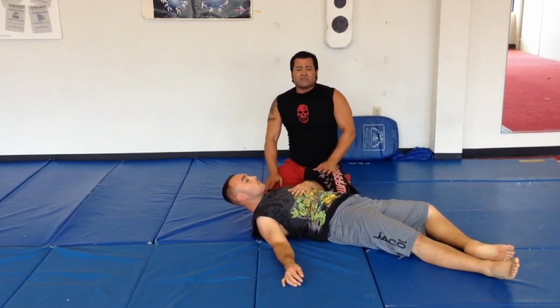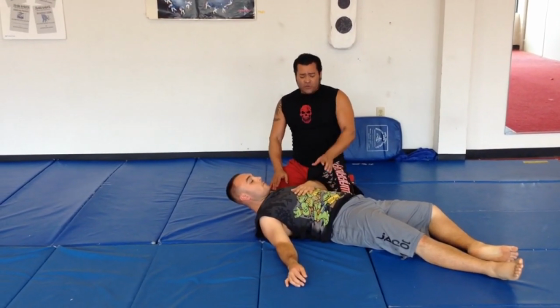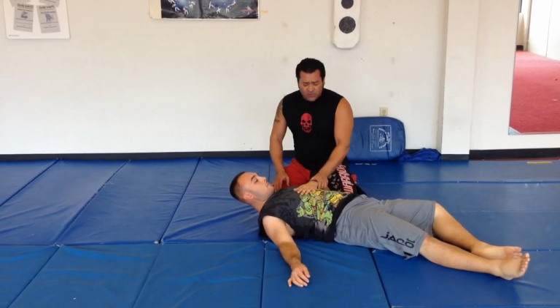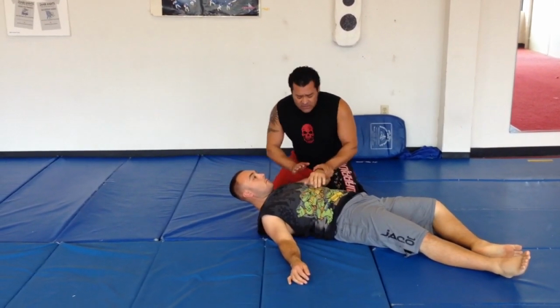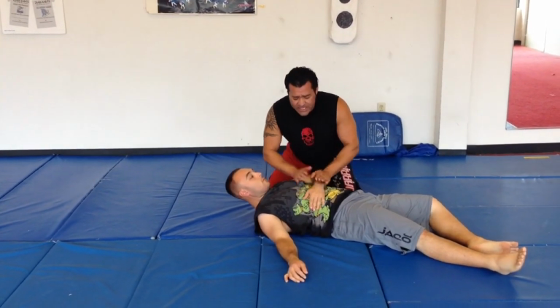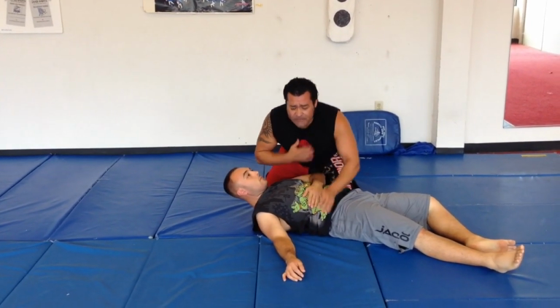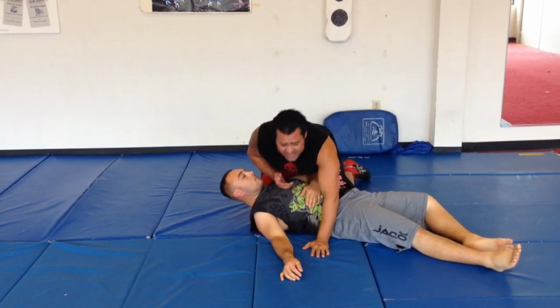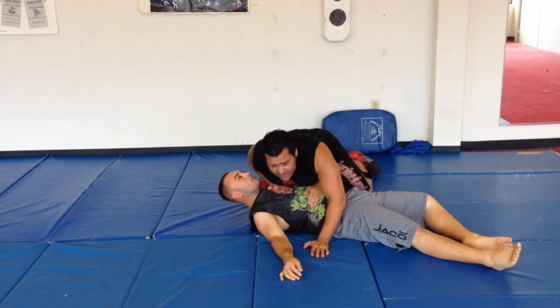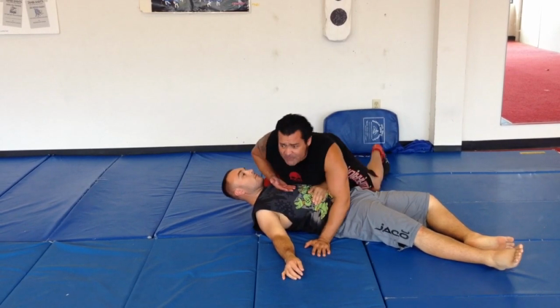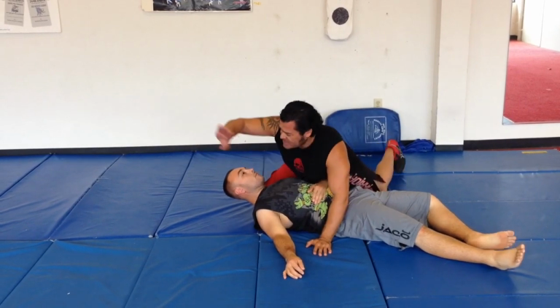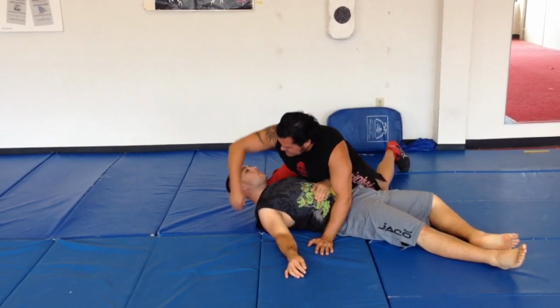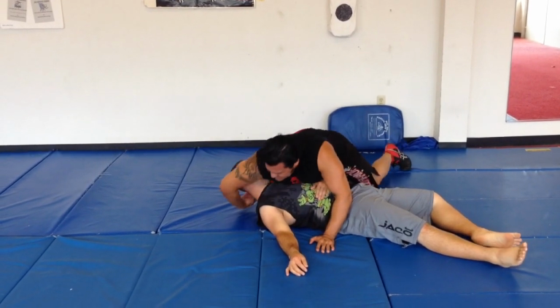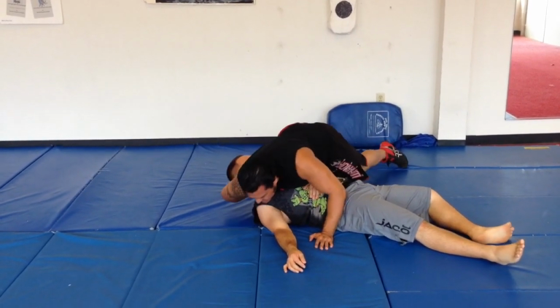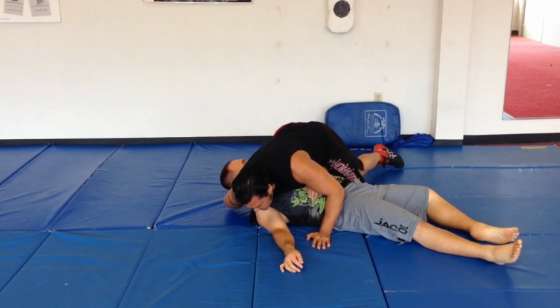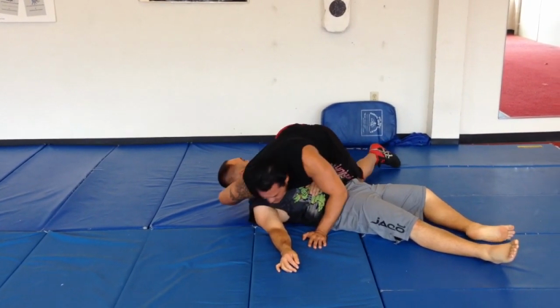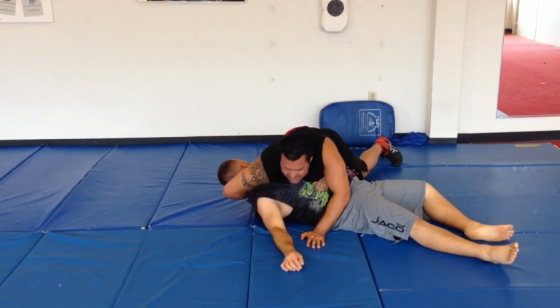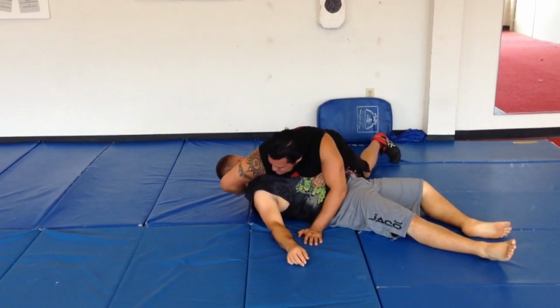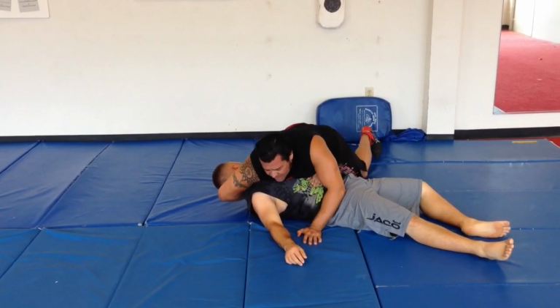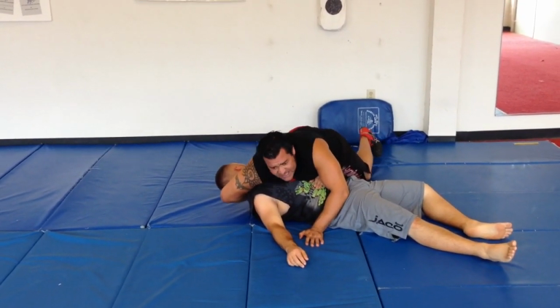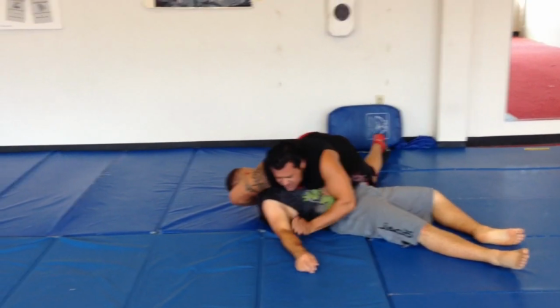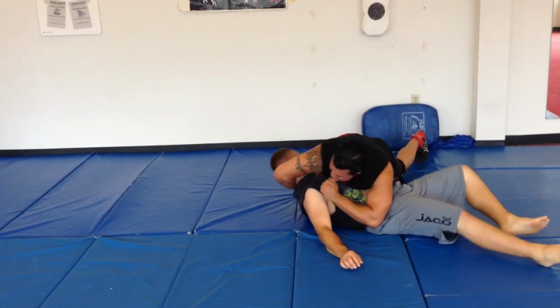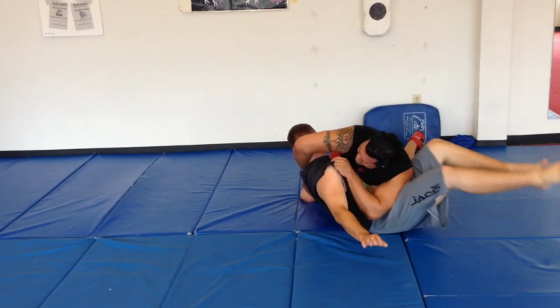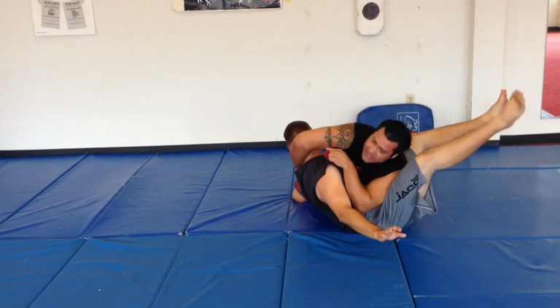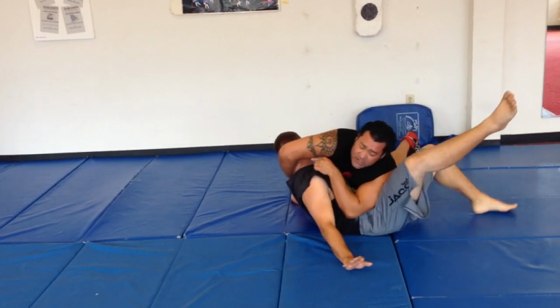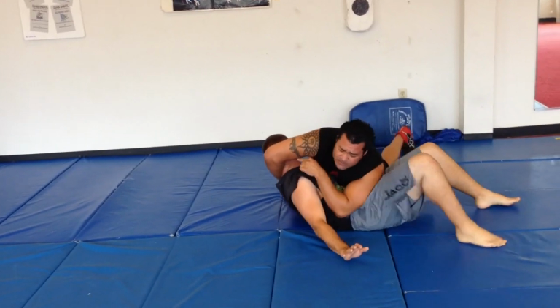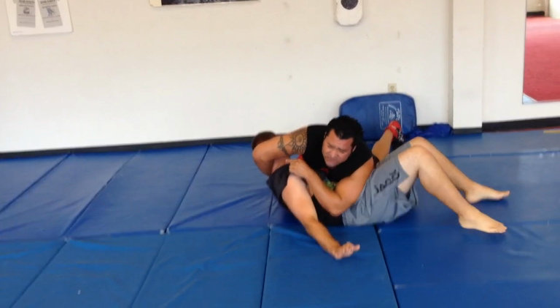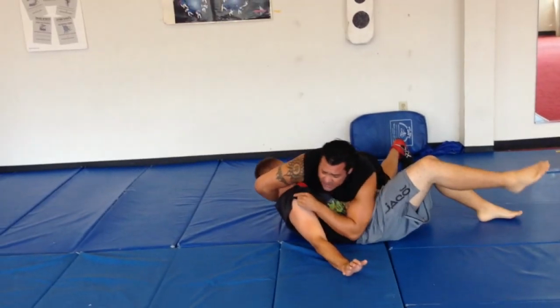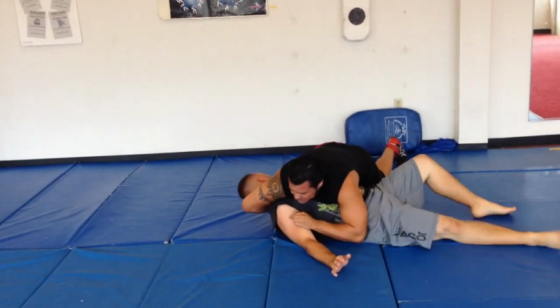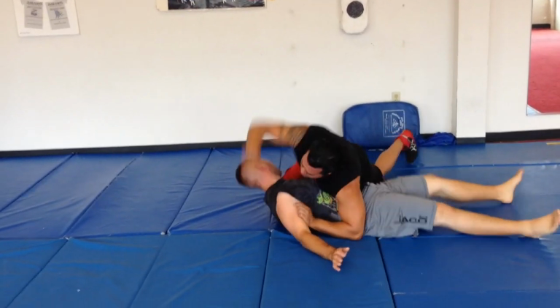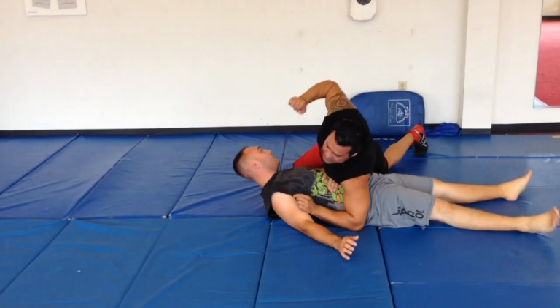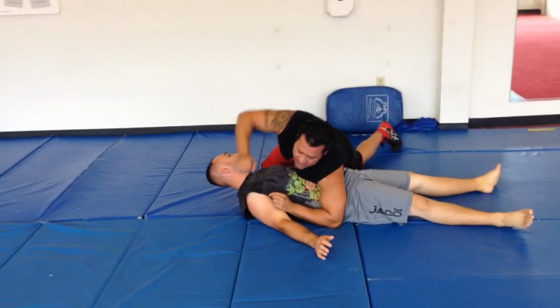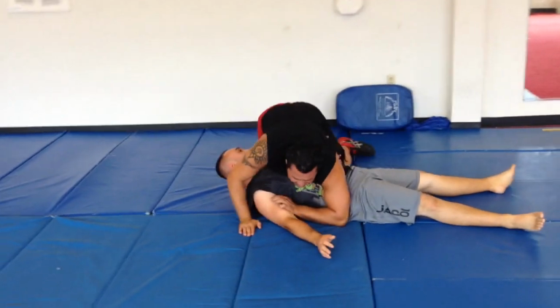So the way it's going to work — I'm right here, my weight is down on top of him, this hand is under, and I'm holding his chin. All I have to do is lean back, and I'm putting all this pressure, so I'm going to pull and break.